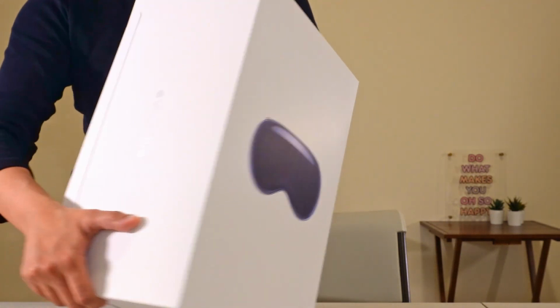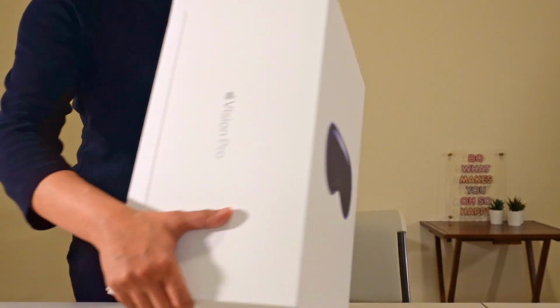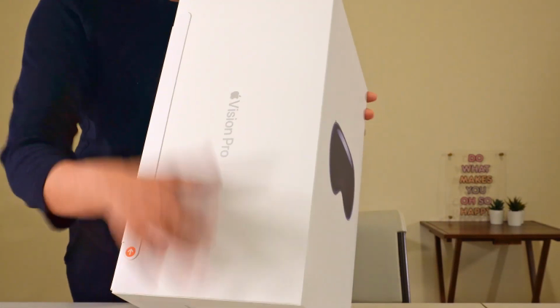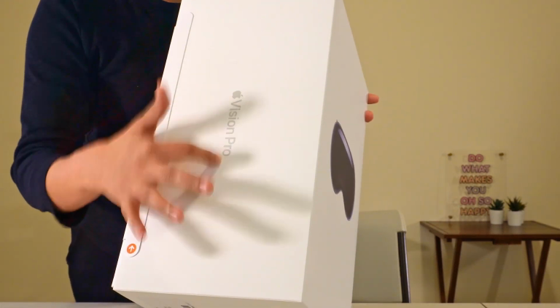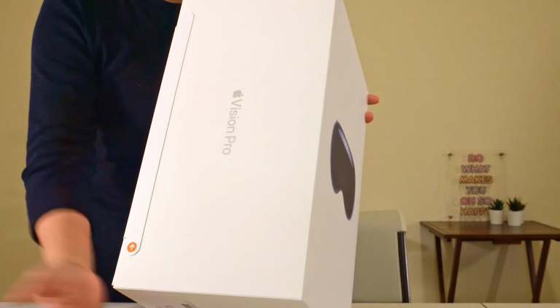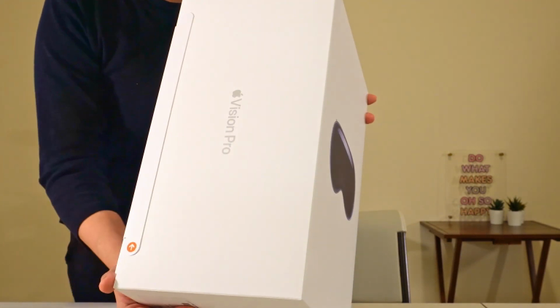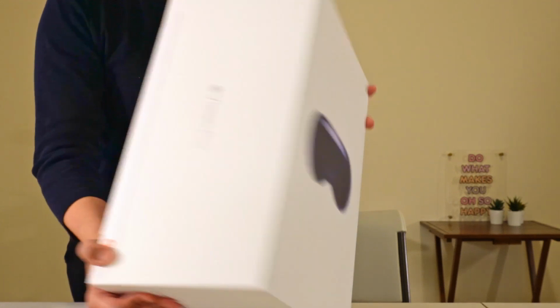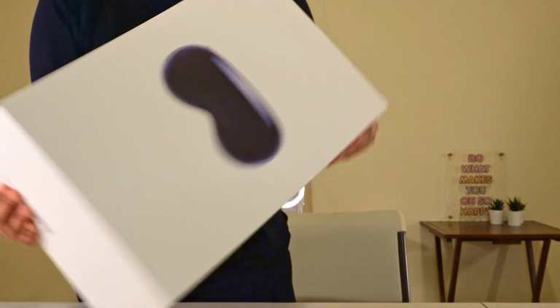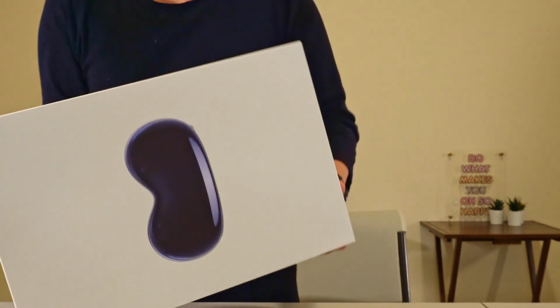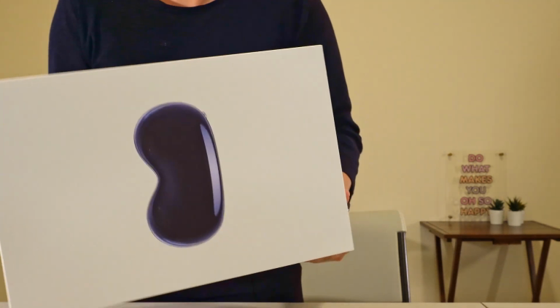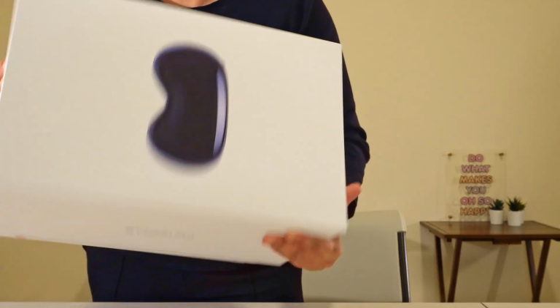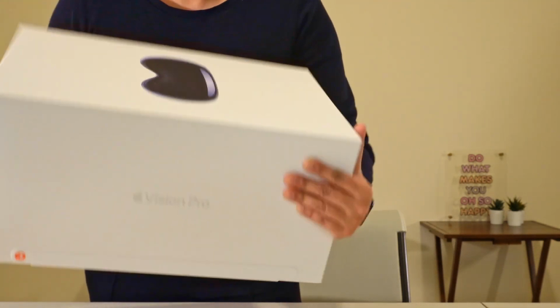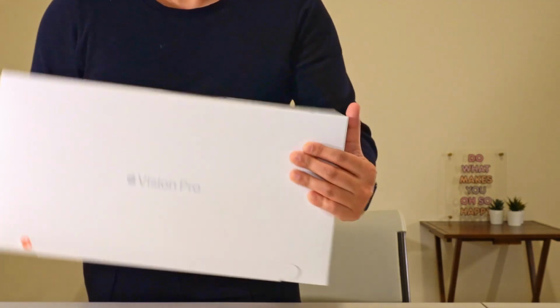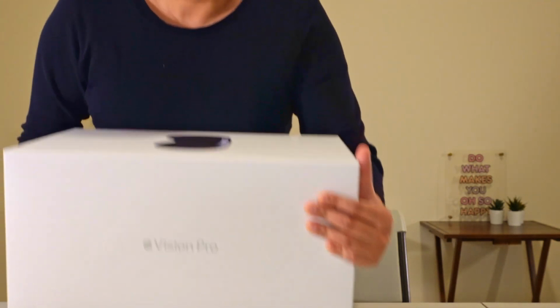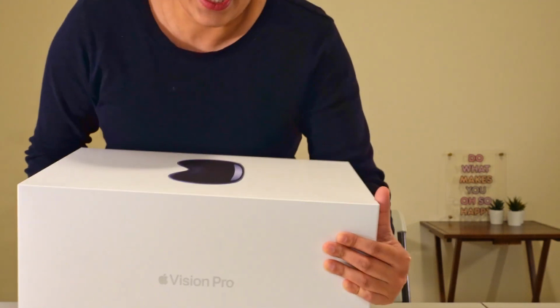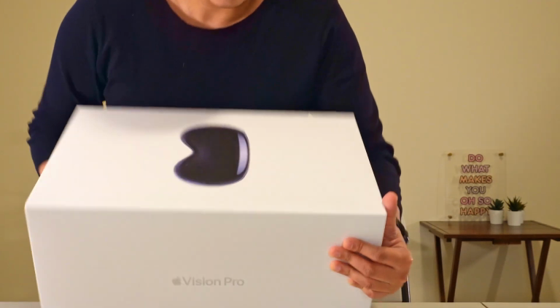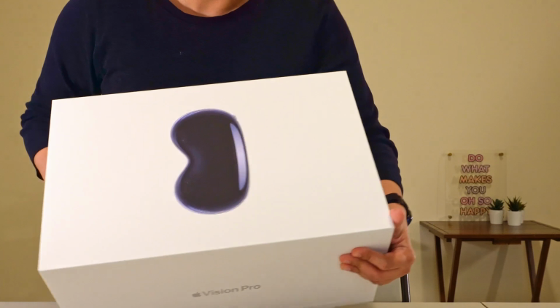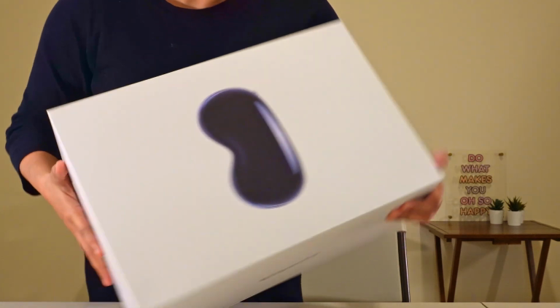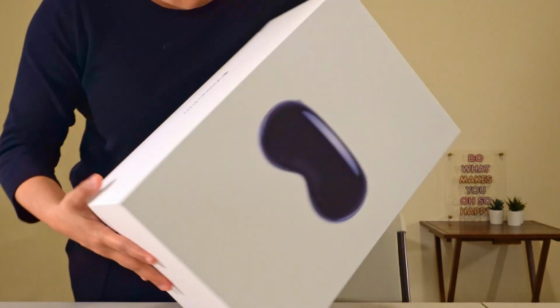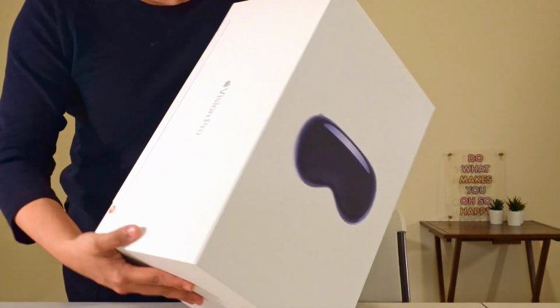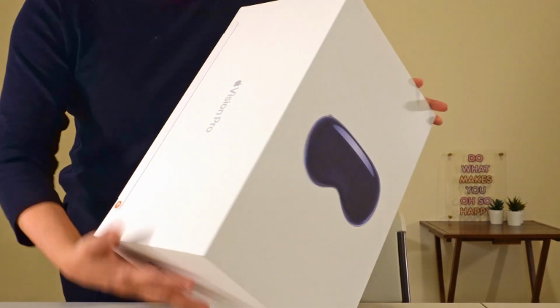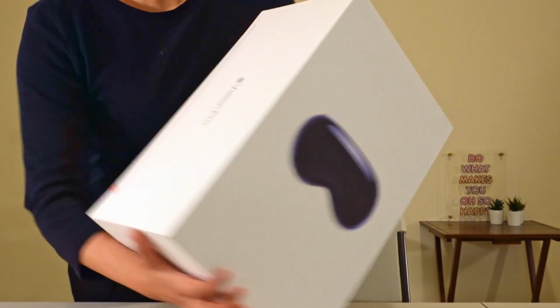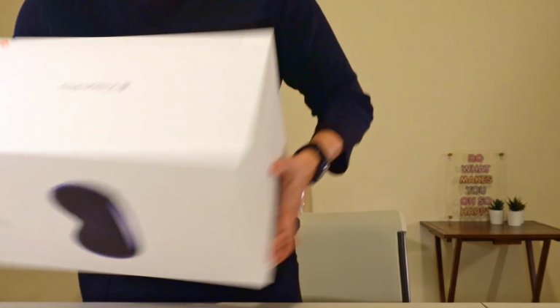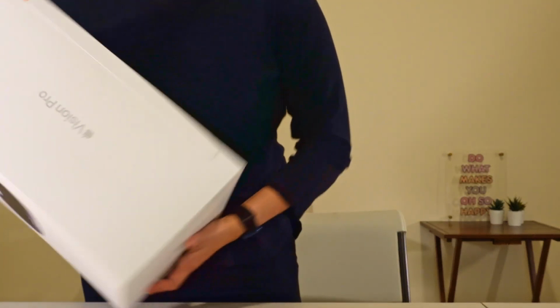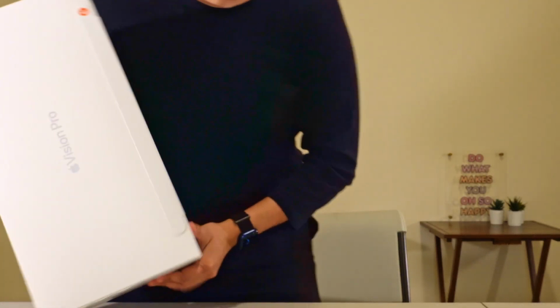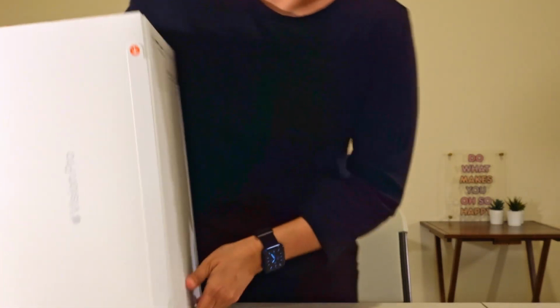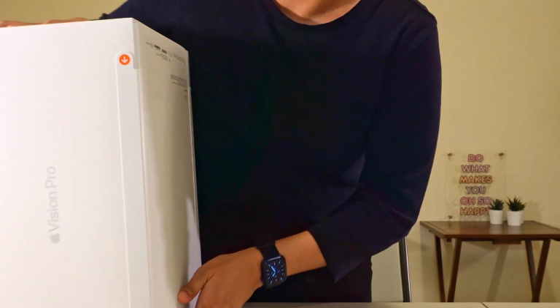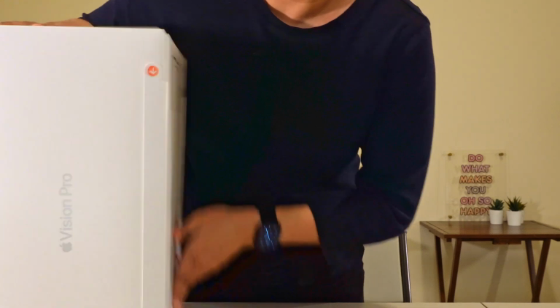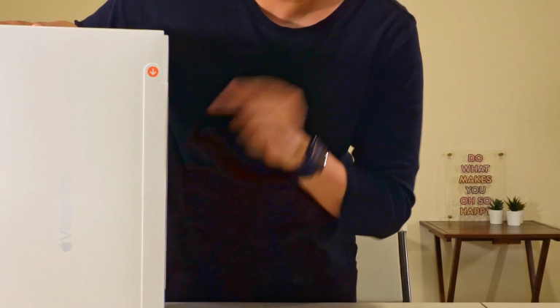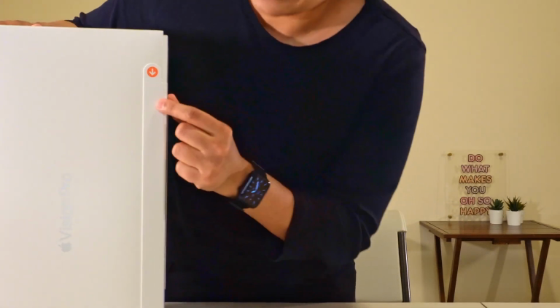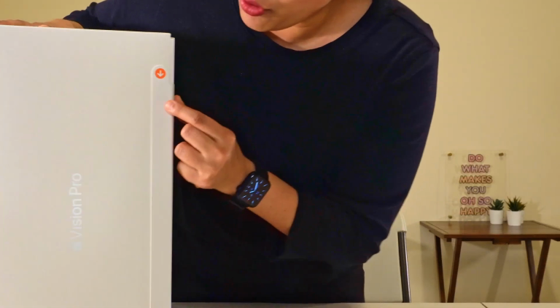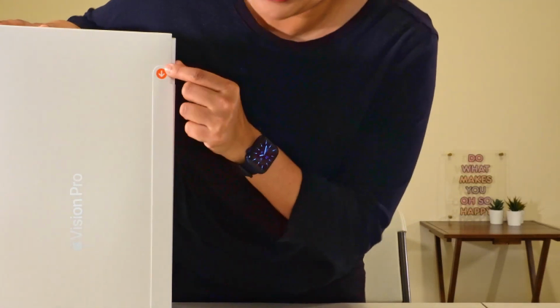You can see it's written over here. I'm very excited, as you can tell from my voice. So what I'm going to do is pull this tab on the side — it has an orange arrow.